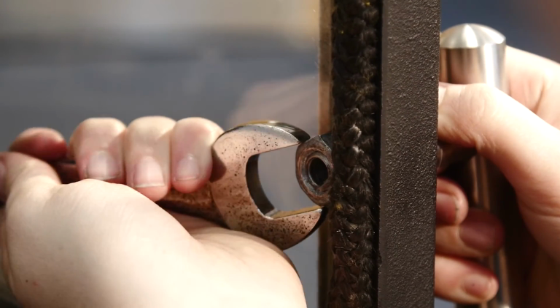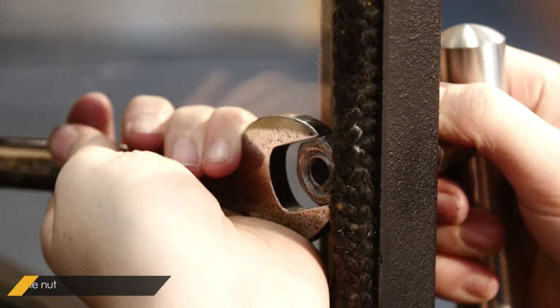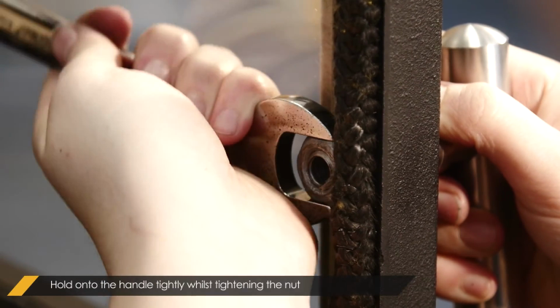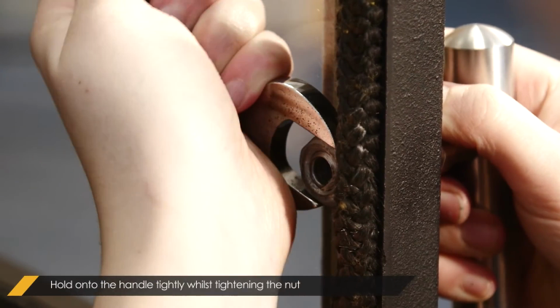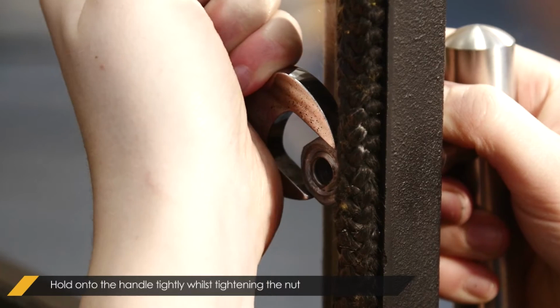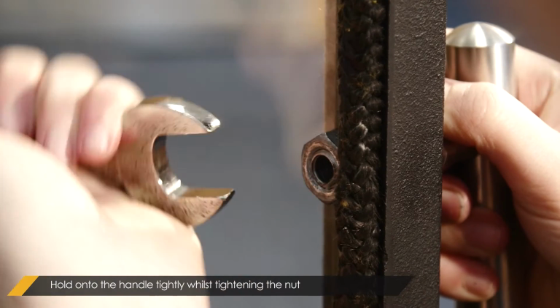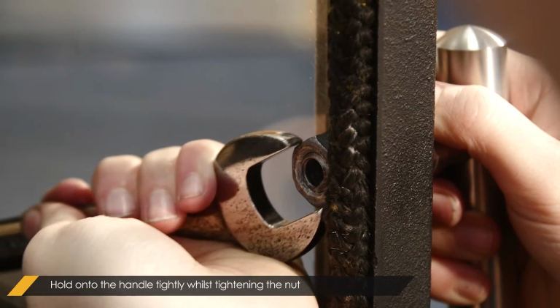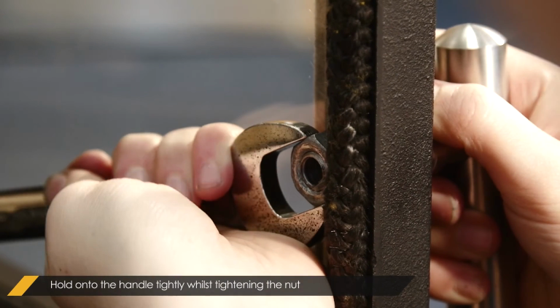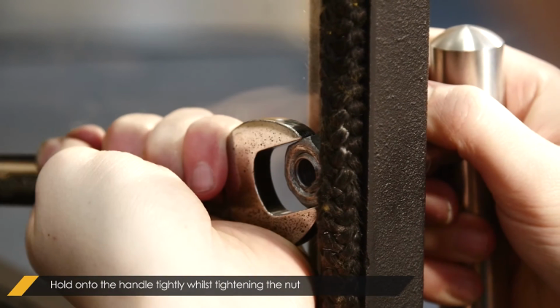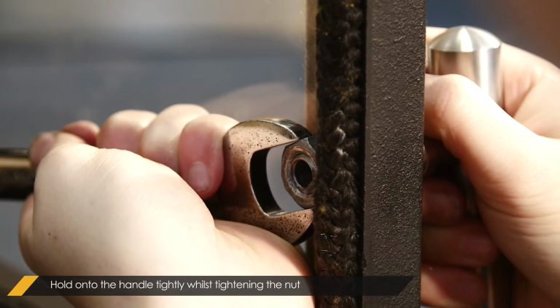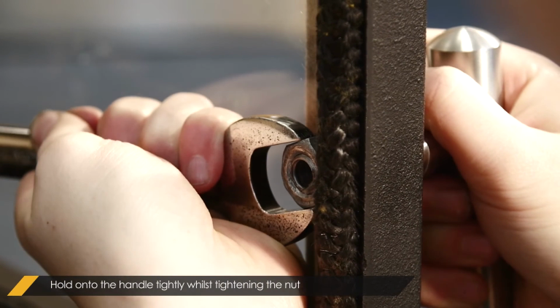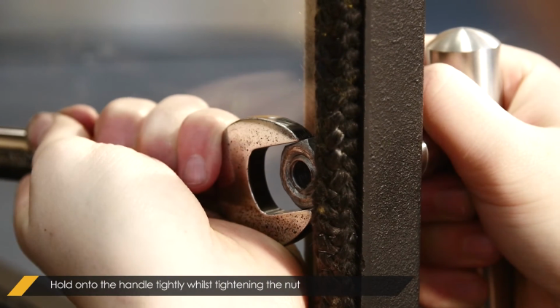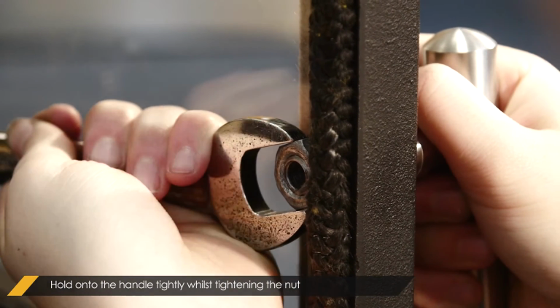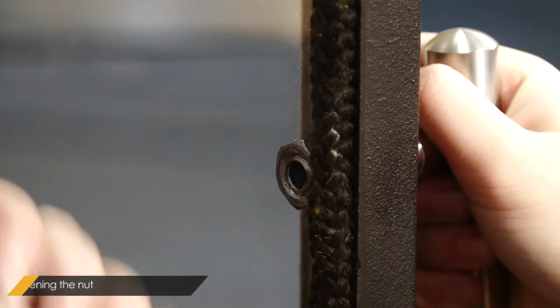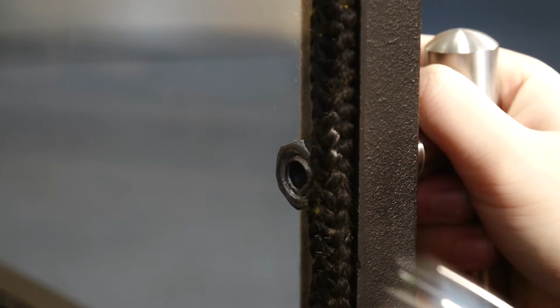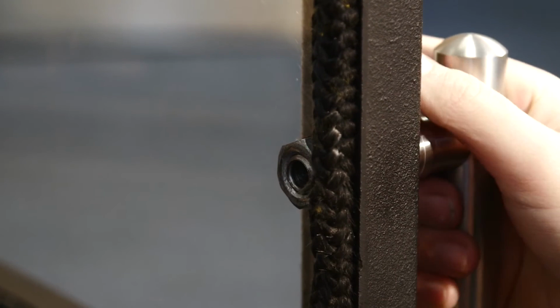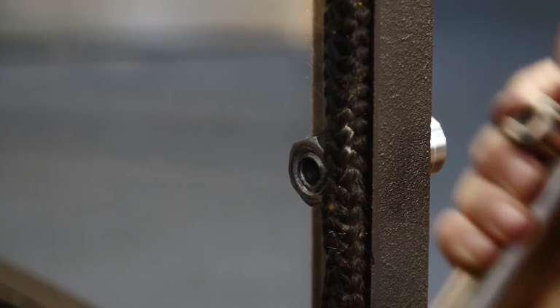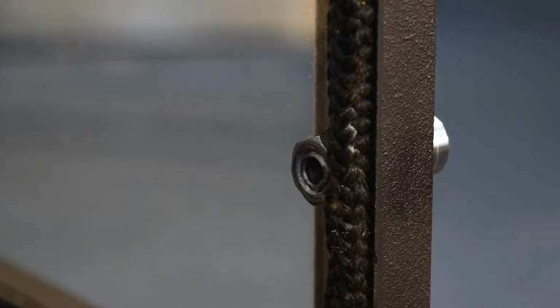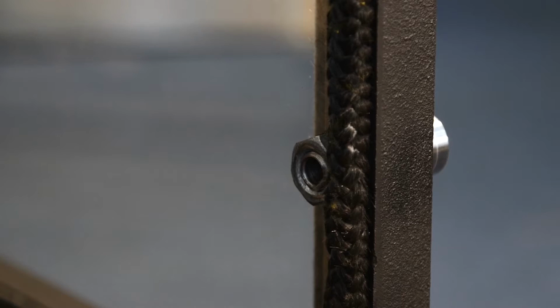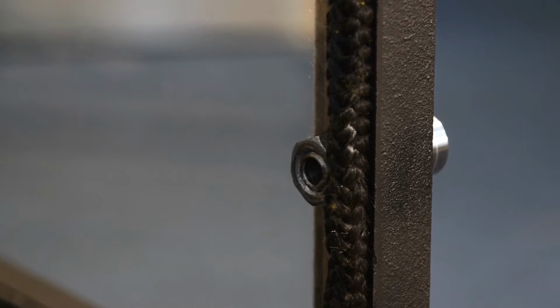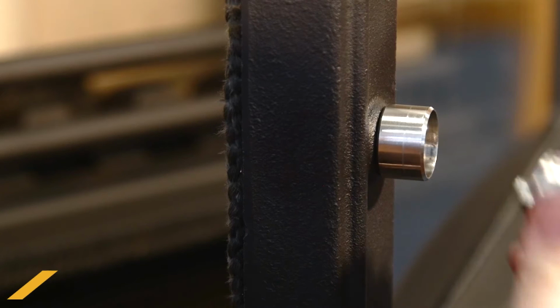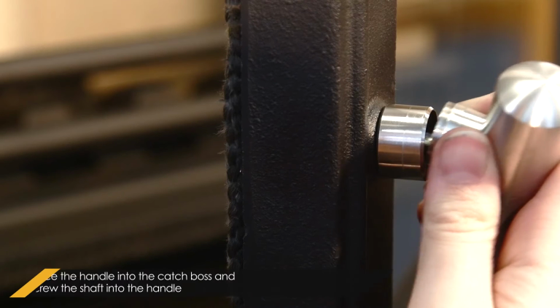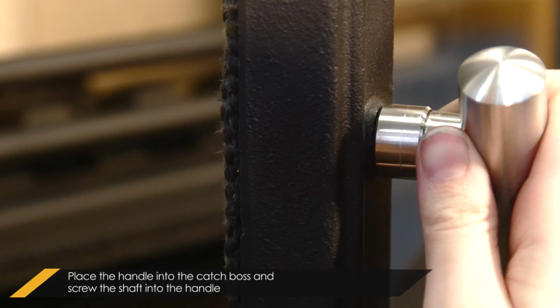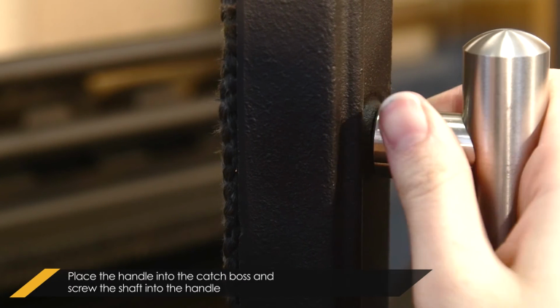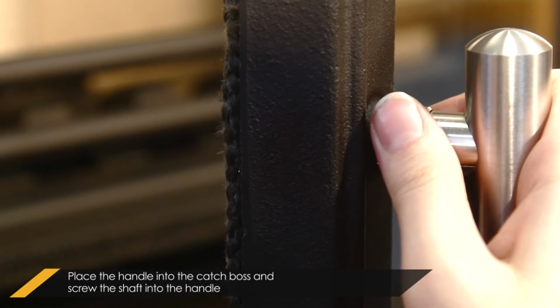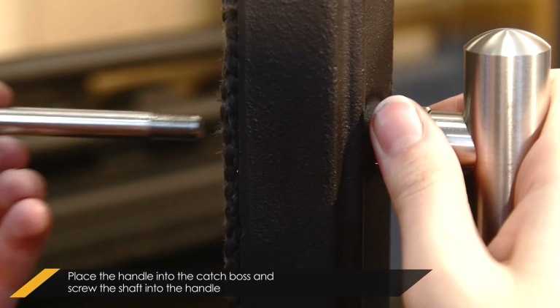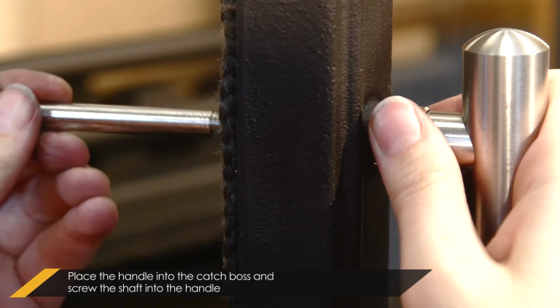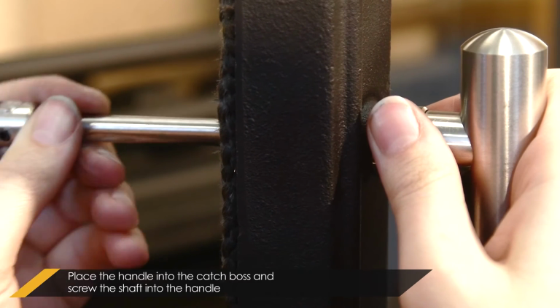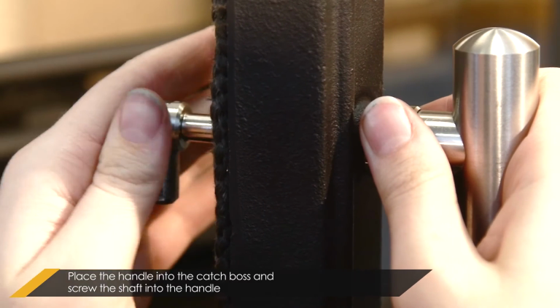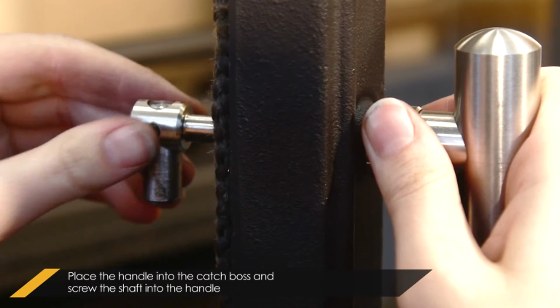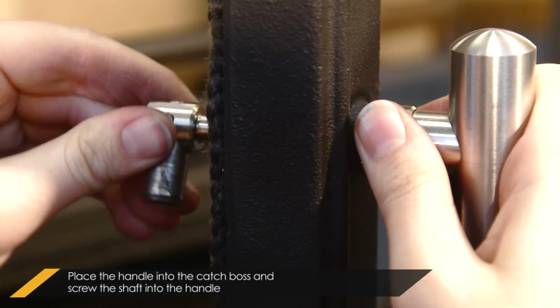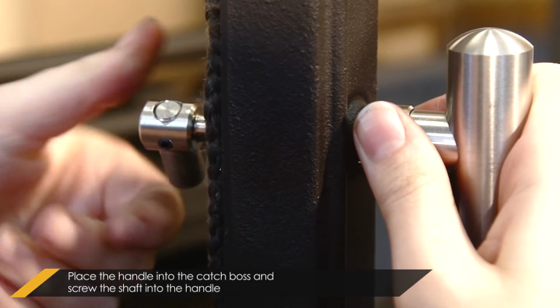Tightly hold on to the handle whilst tightening the nut. Clip the handle into the catch boss. Screw the shaft into the handle and tighten the grub screw.